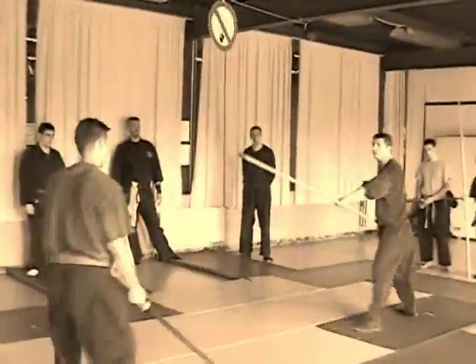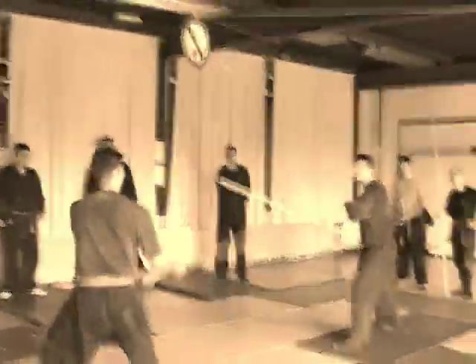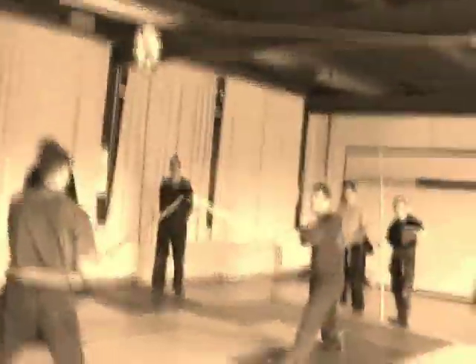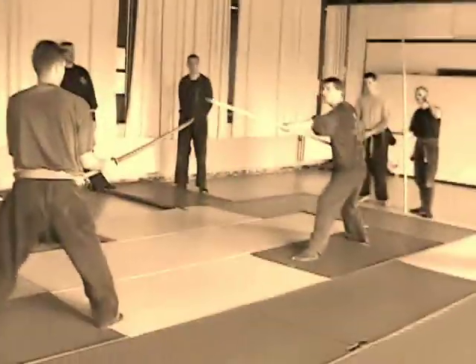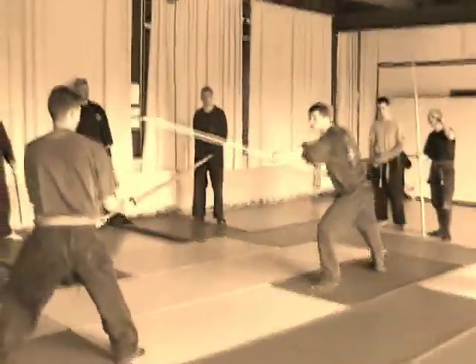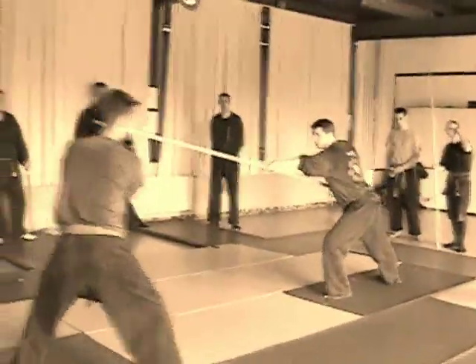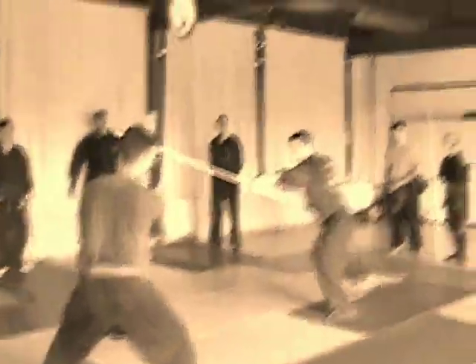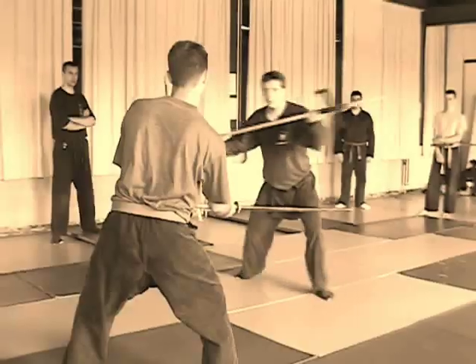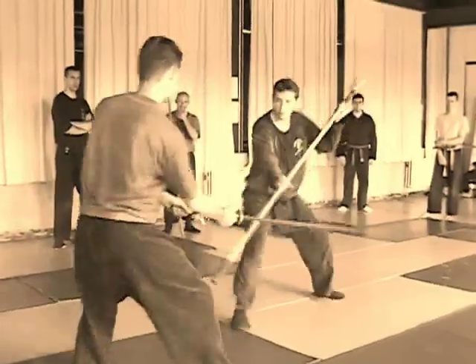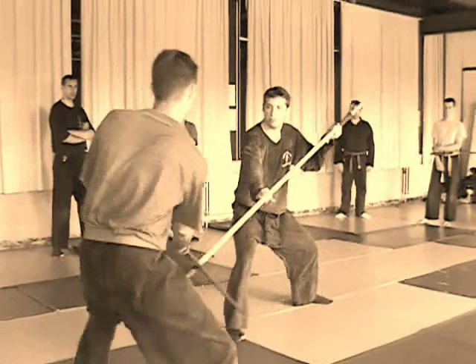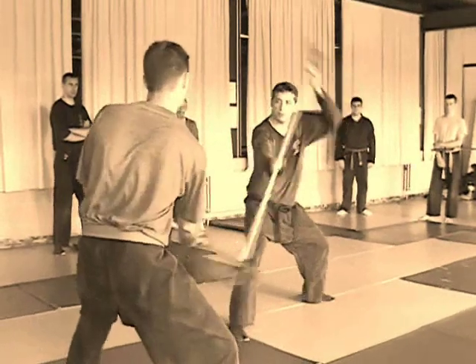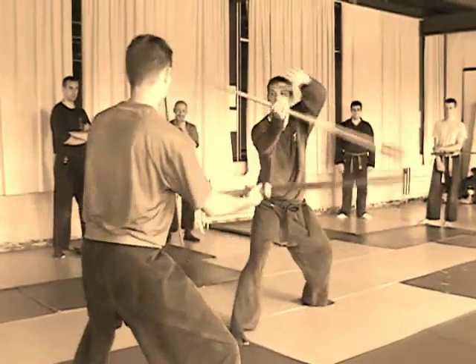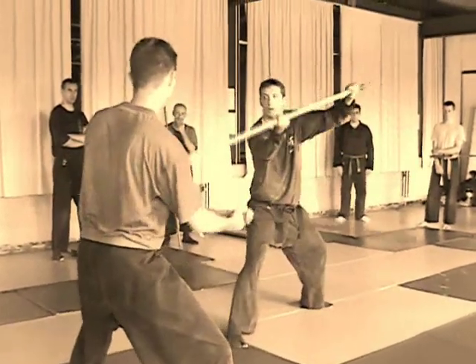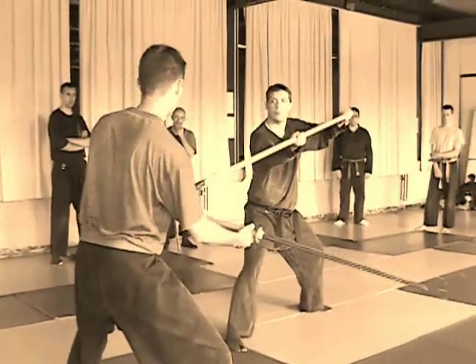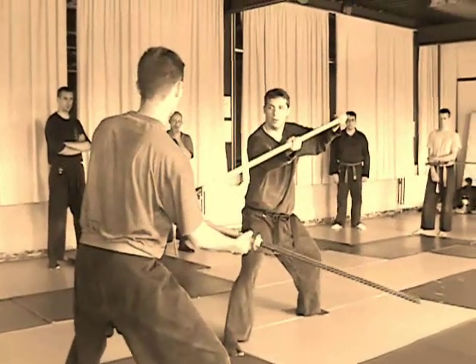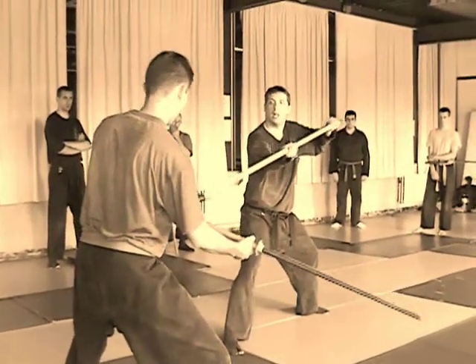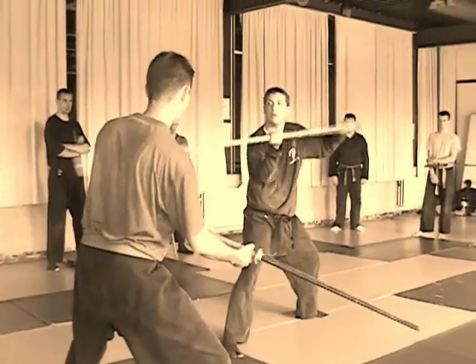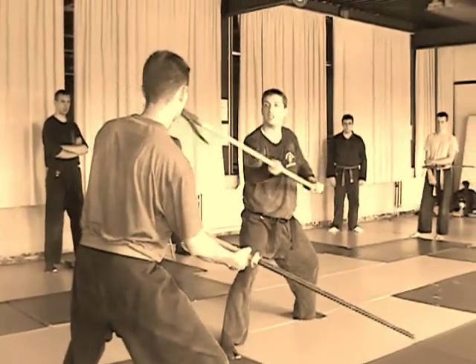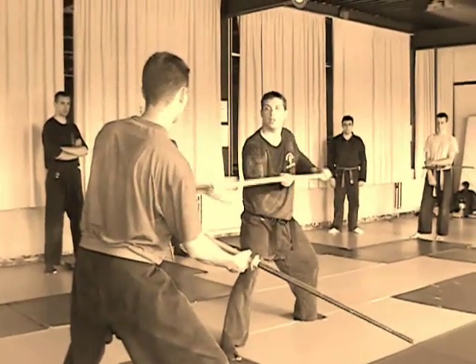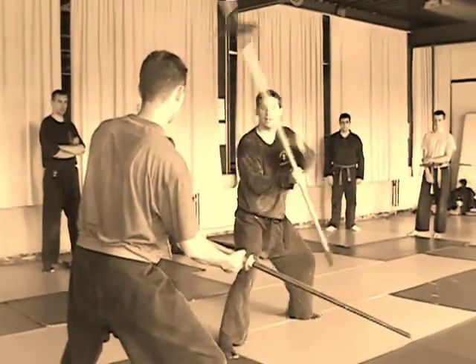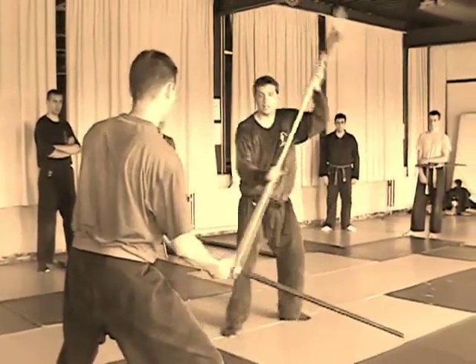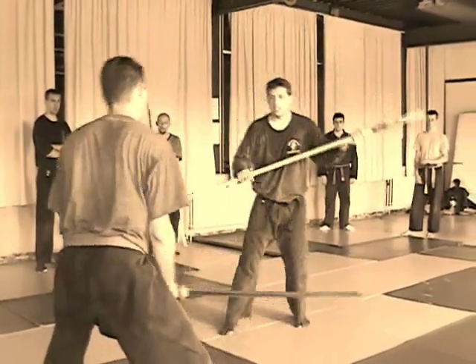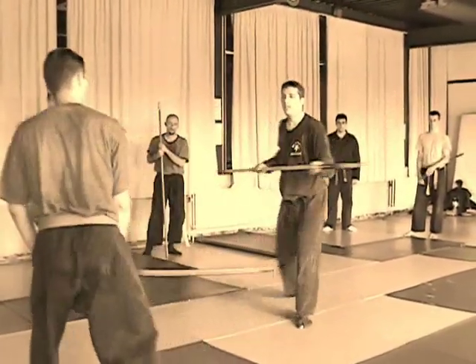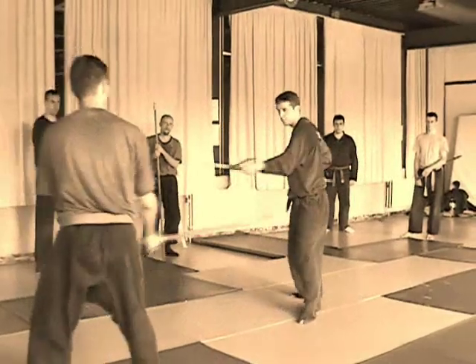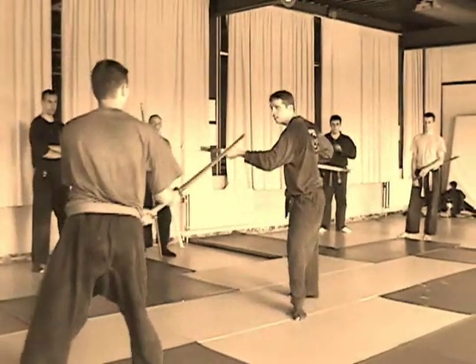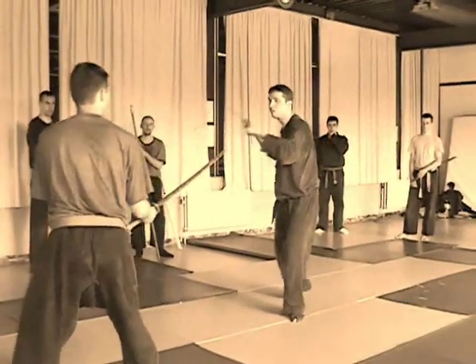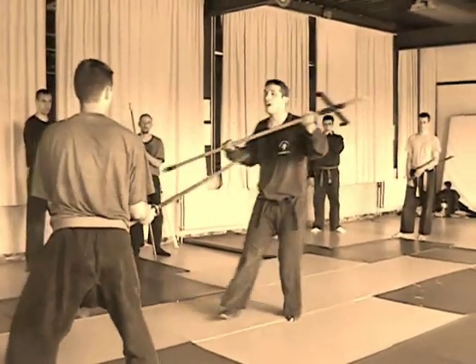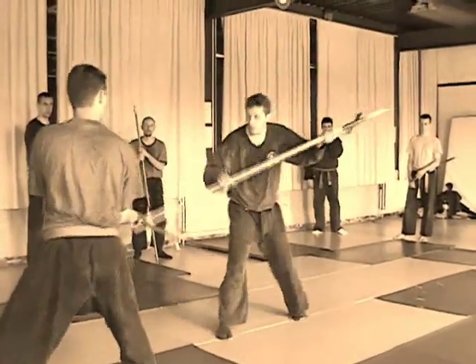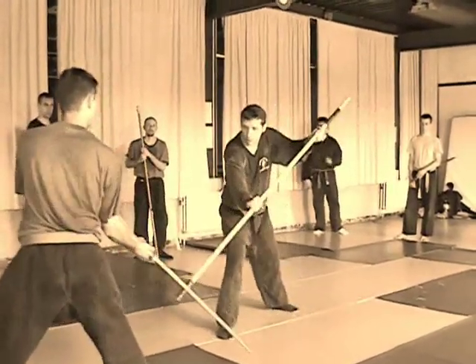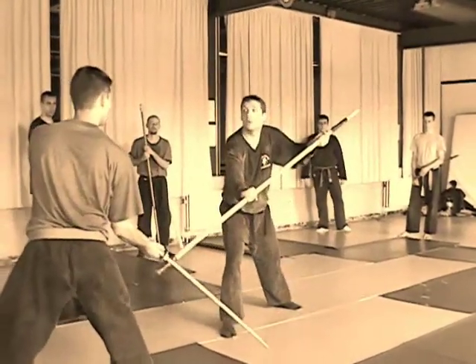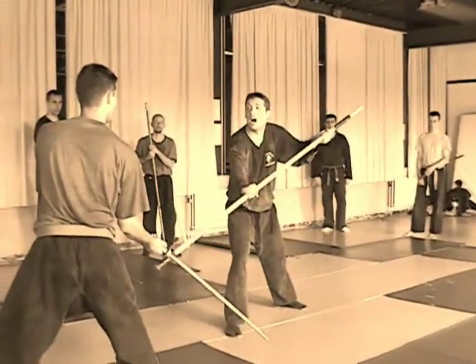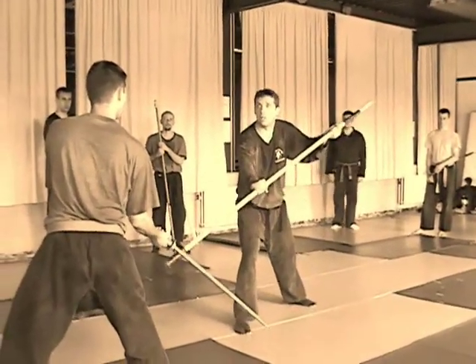Anywhere is in here. The idea is he blocks — it's a distraction — and create a high opening.